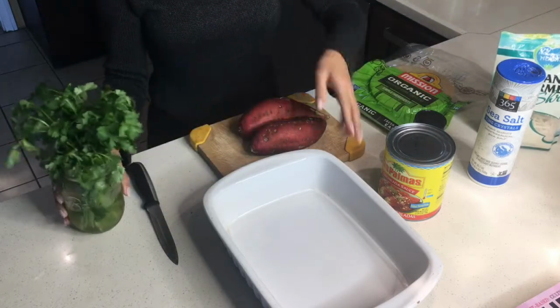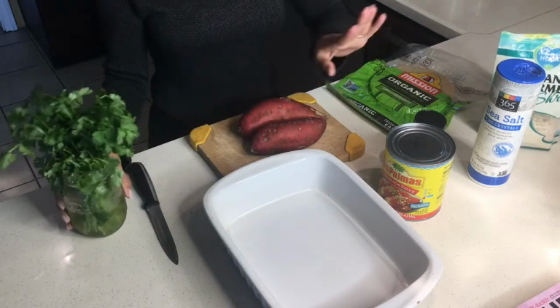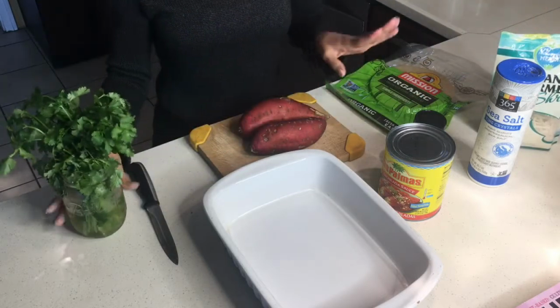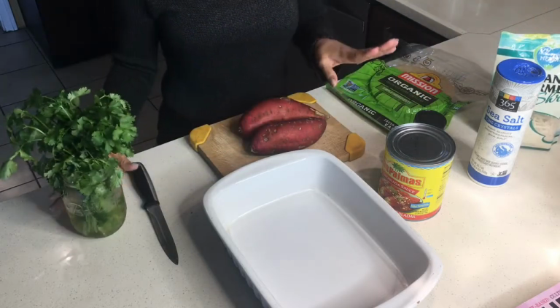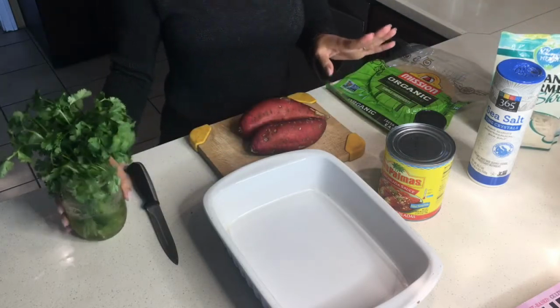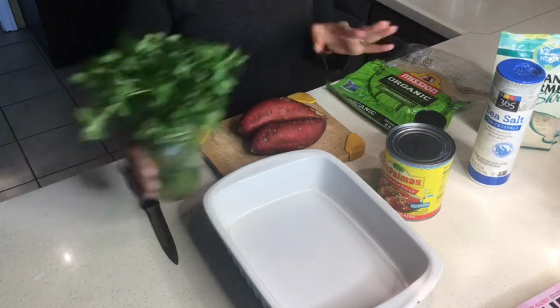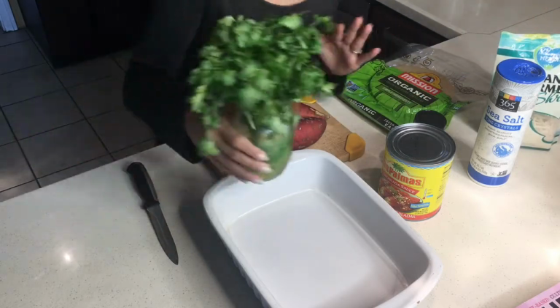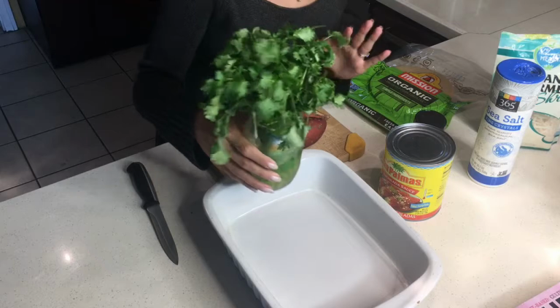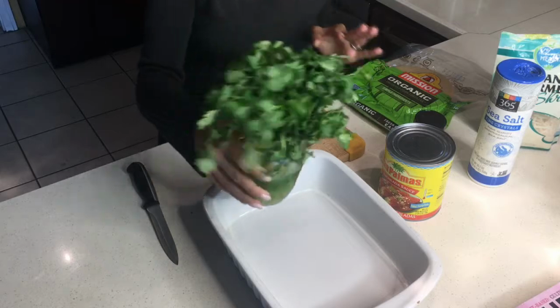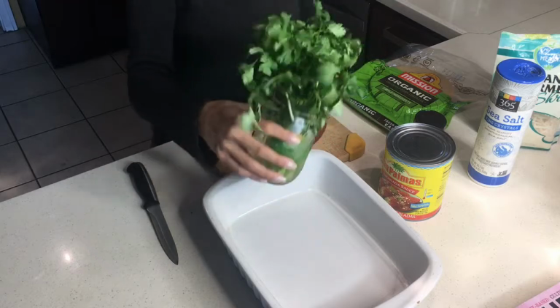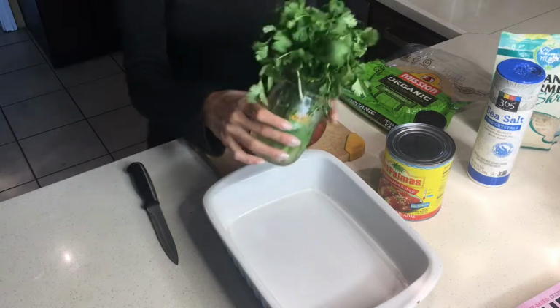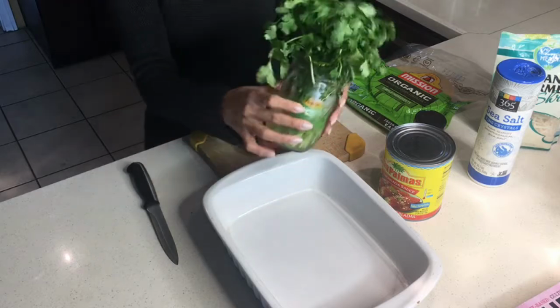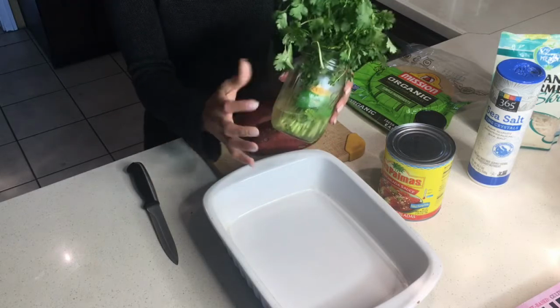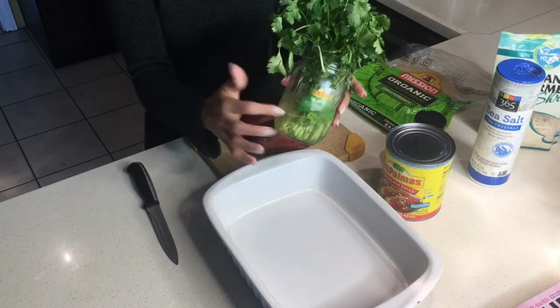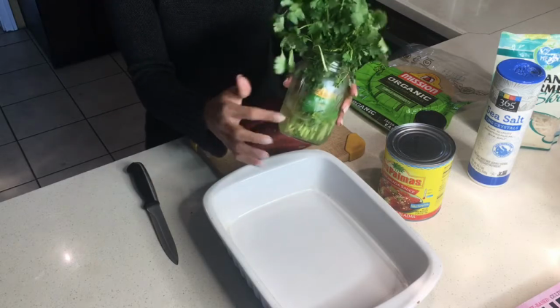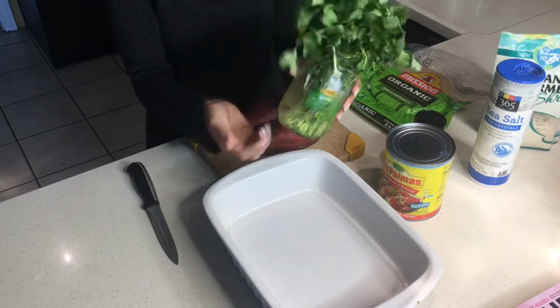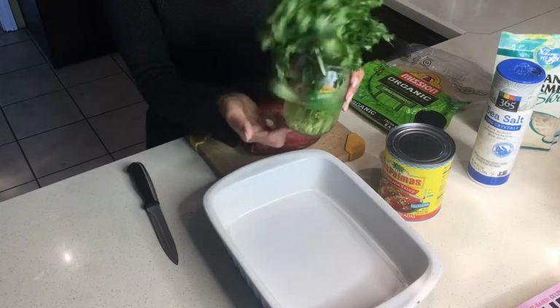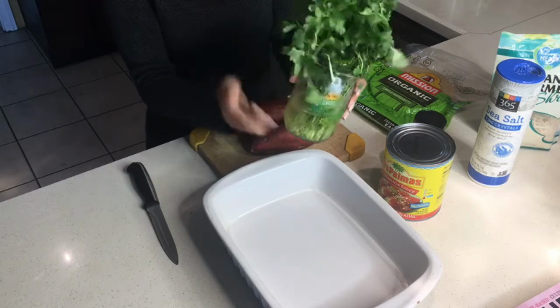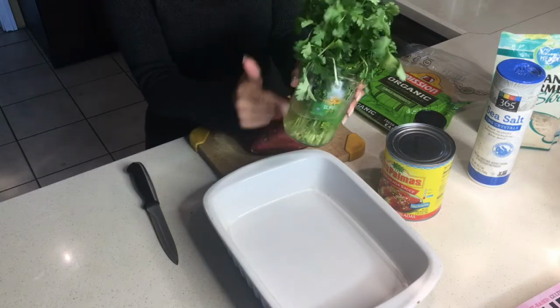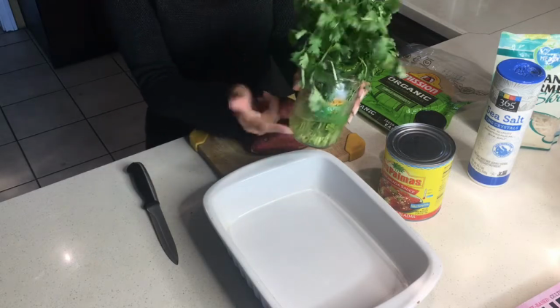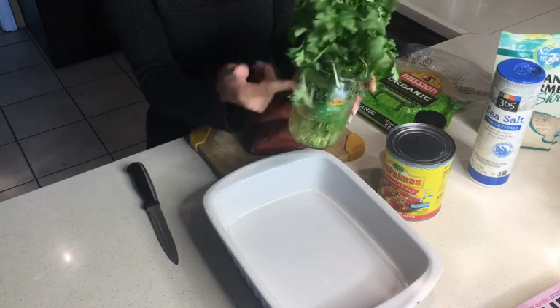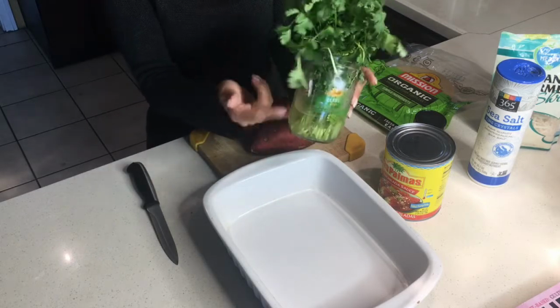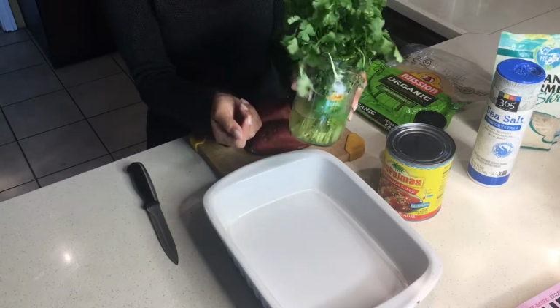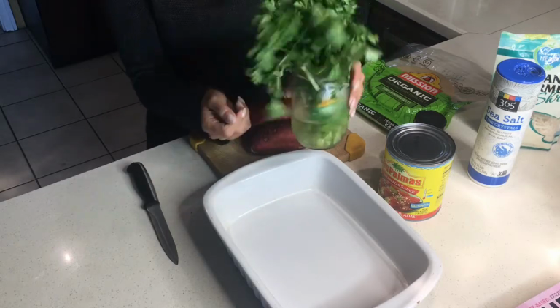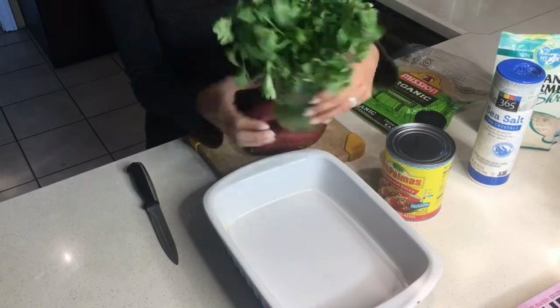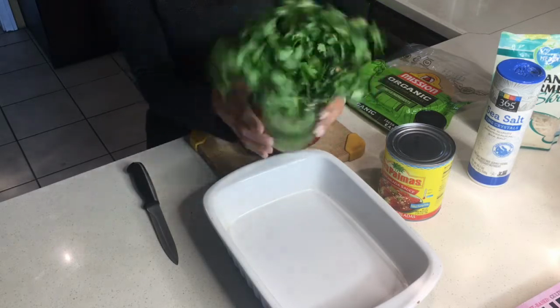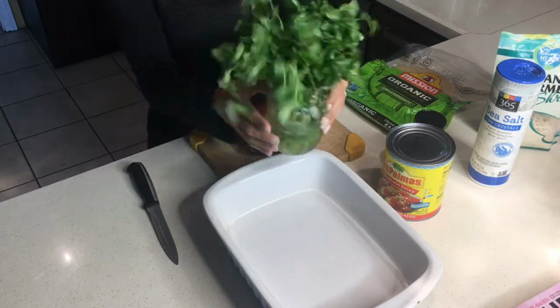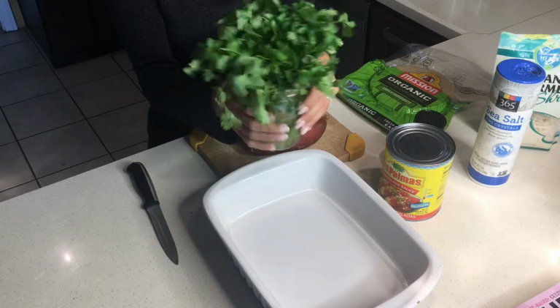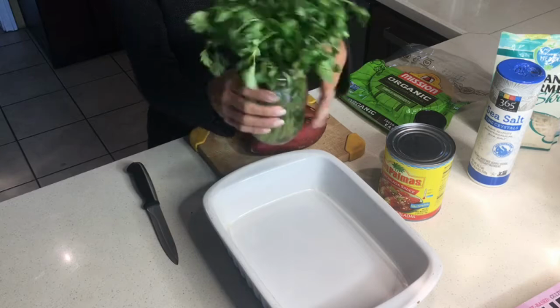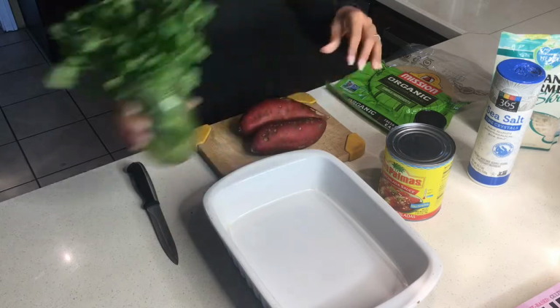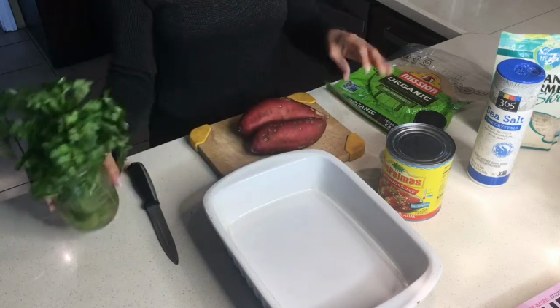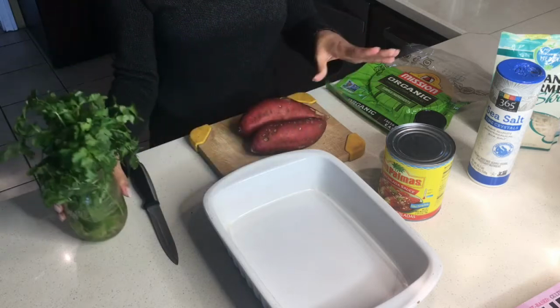The cilantro is pre-washed. A great way to keep it fresh is to just fill a container with water and keep it in your fridge — it stays nice and alive that way.